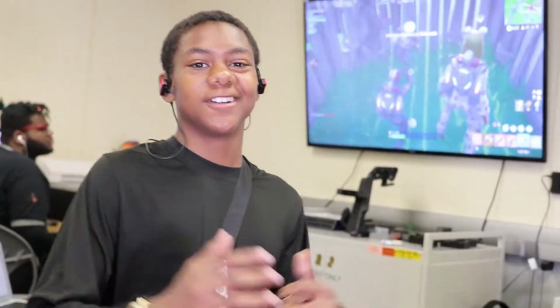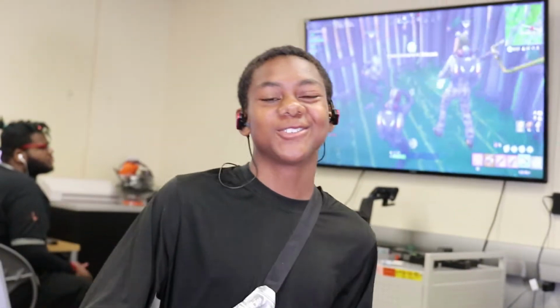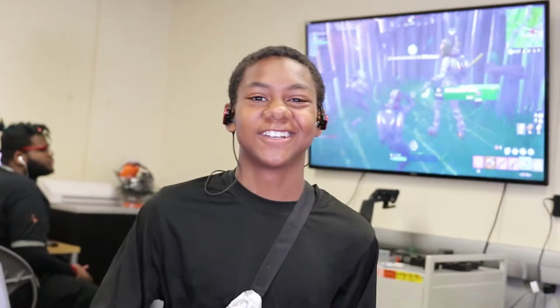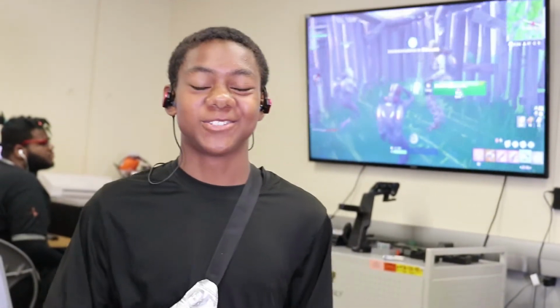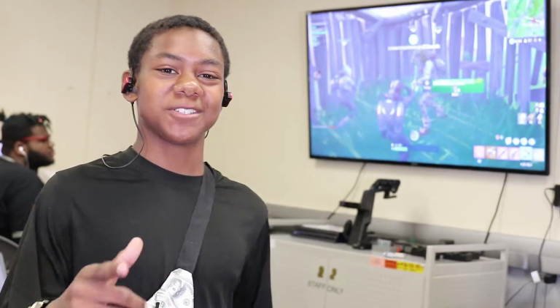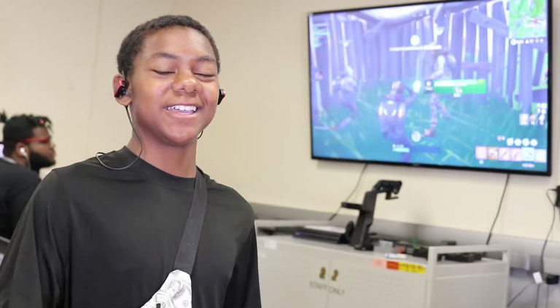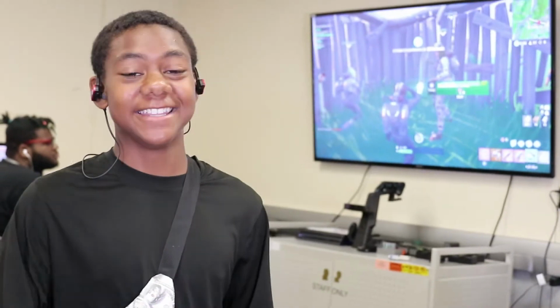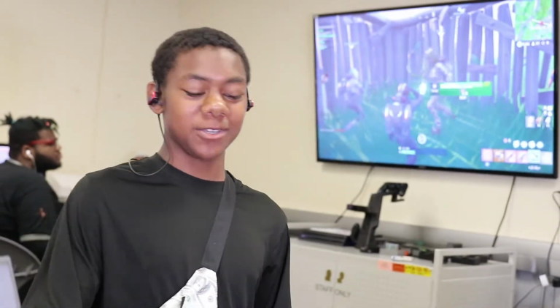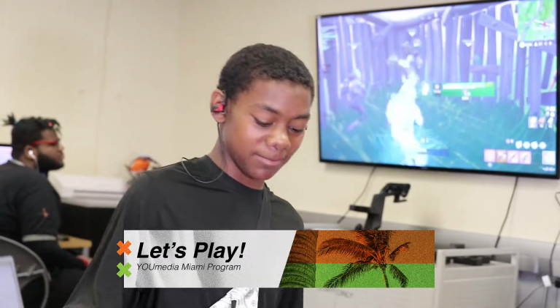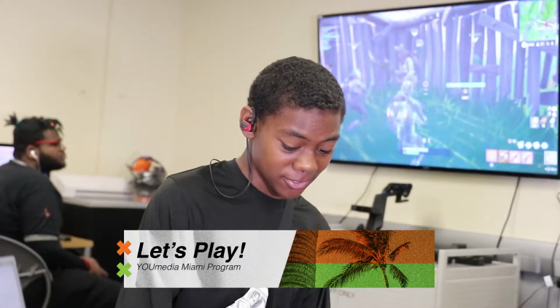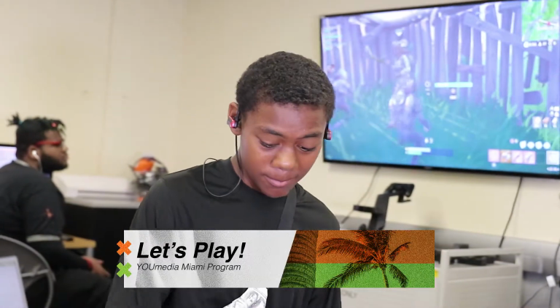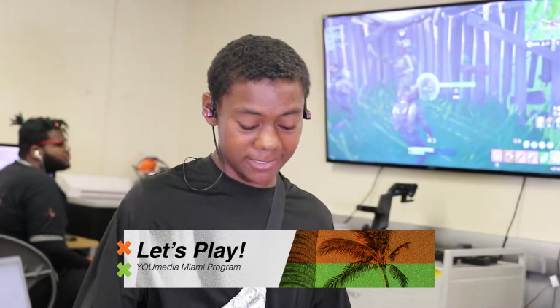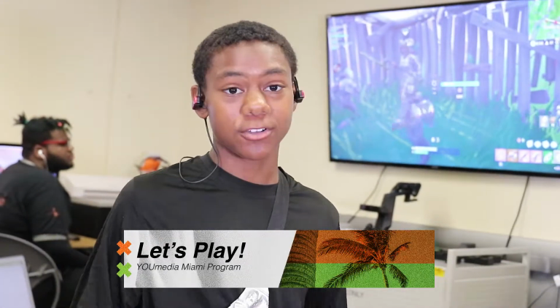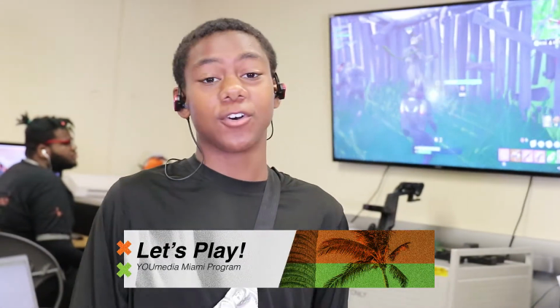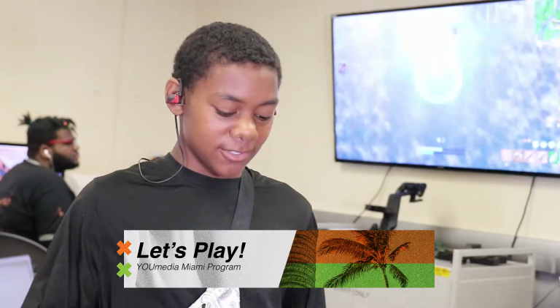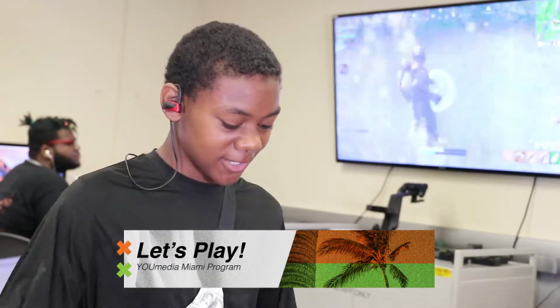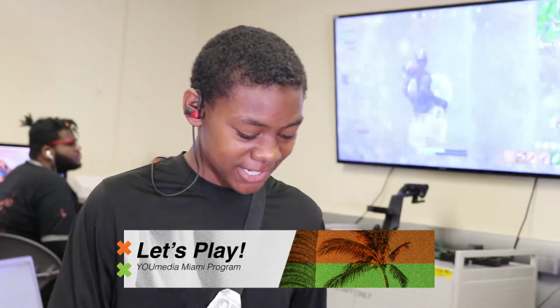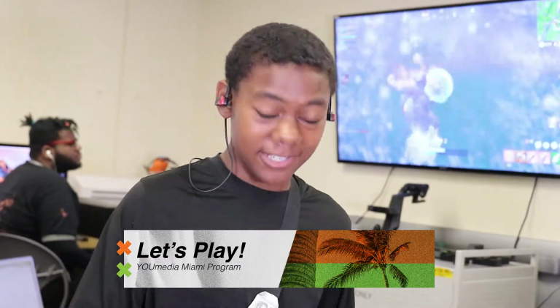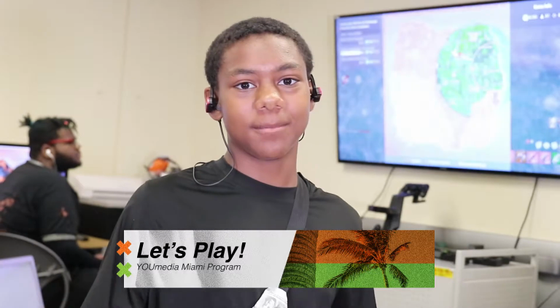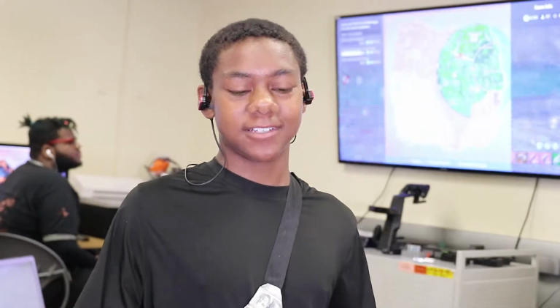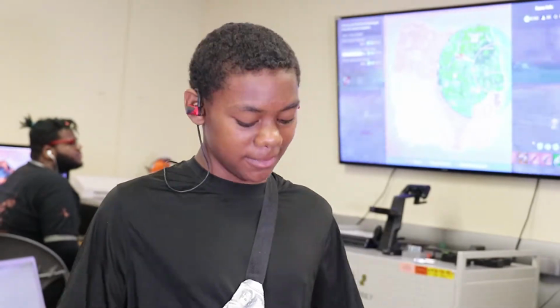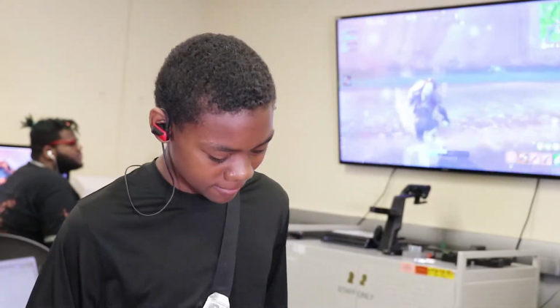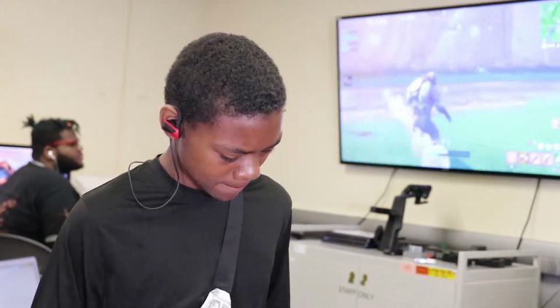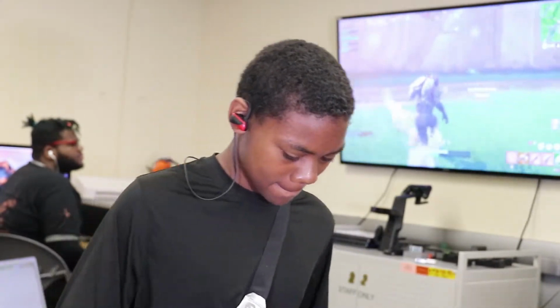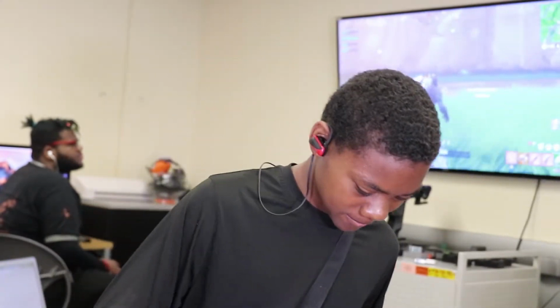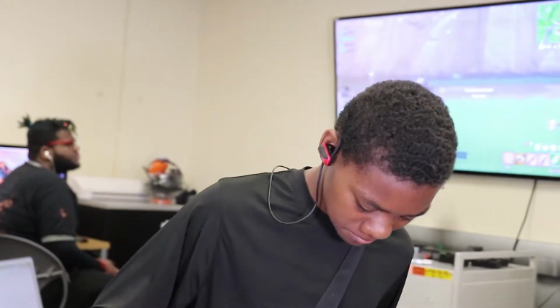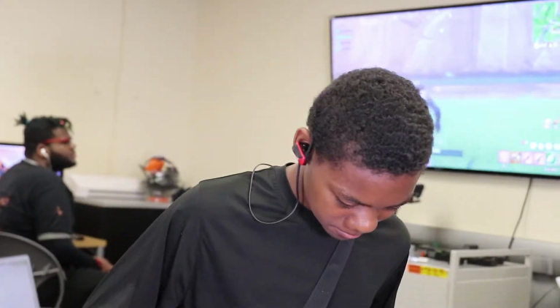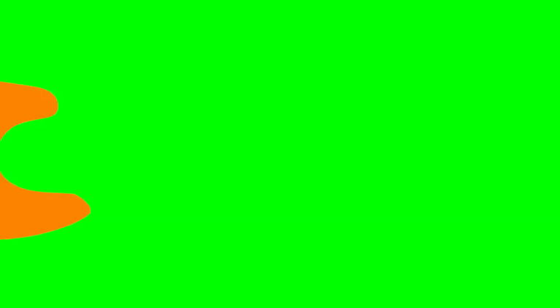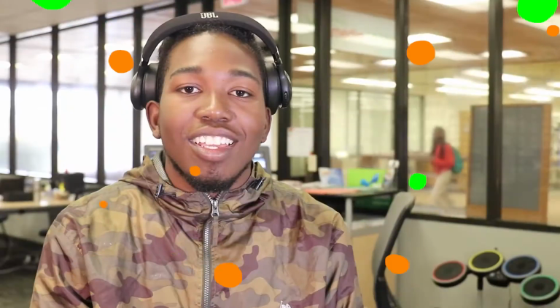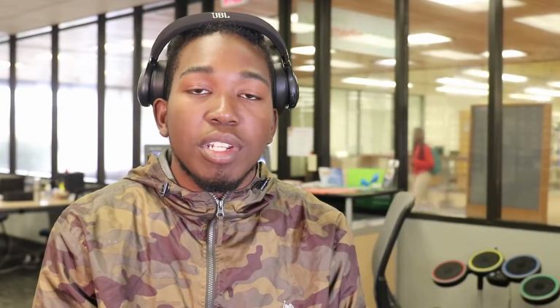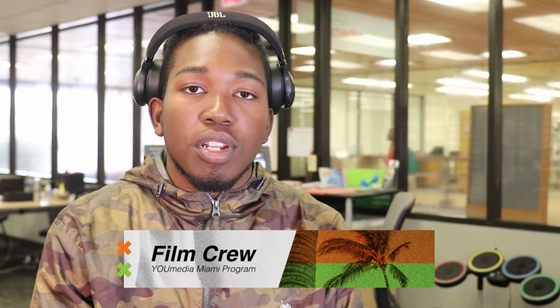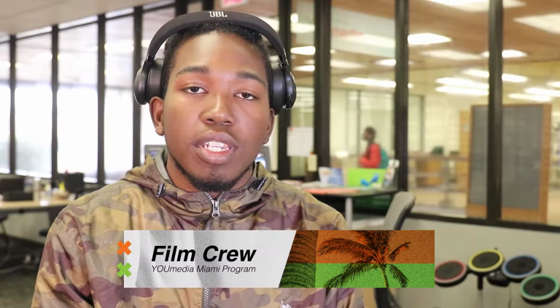What's going on guys, it's Mr. B, and in this week's Let's Play workshop we'll be playing a game called Cyril. So come on down, check it out, and let's try our best not to get eliminated!